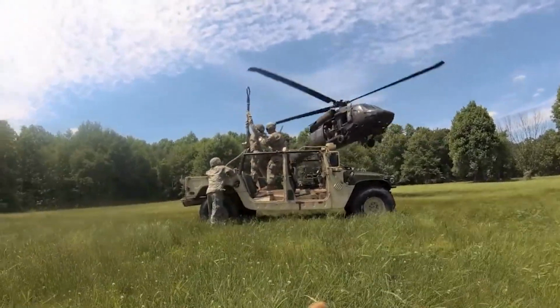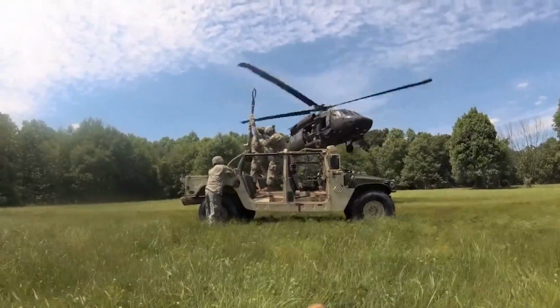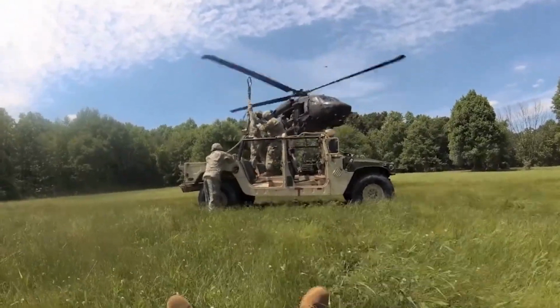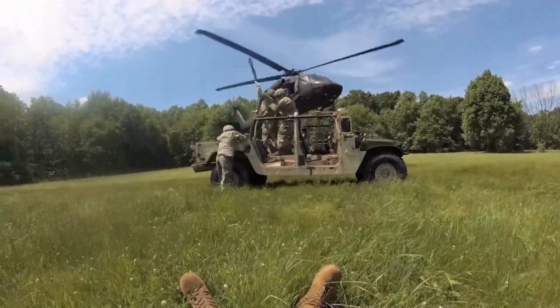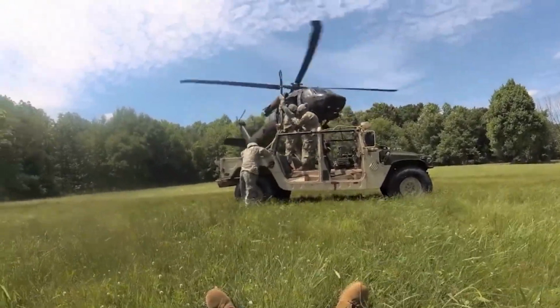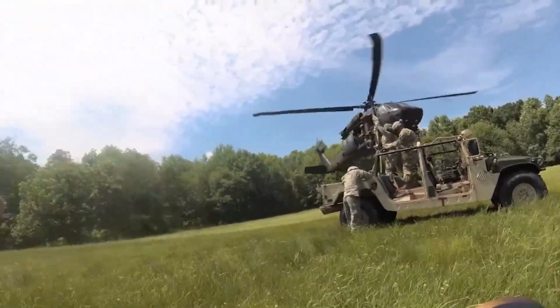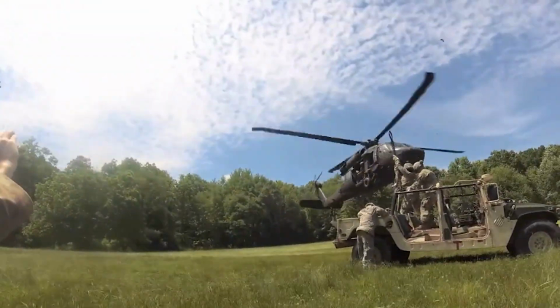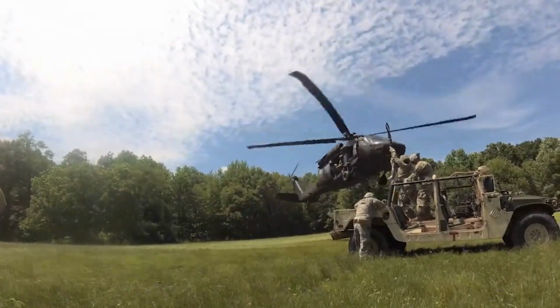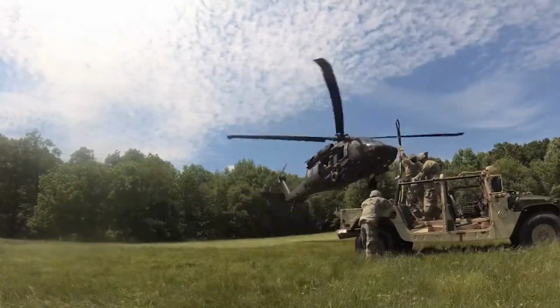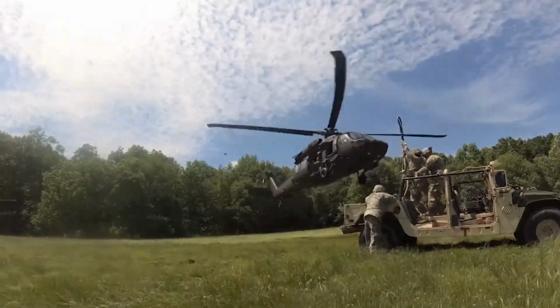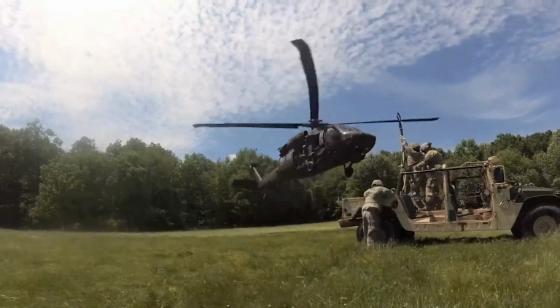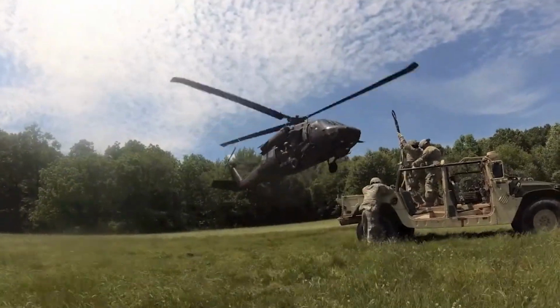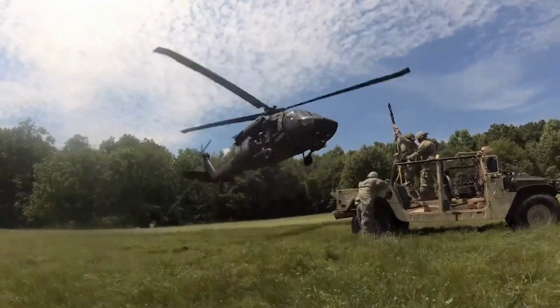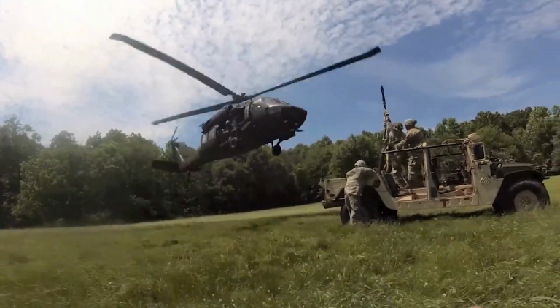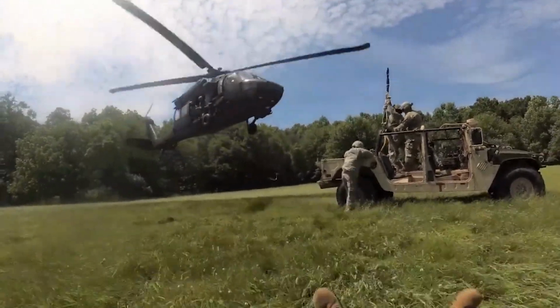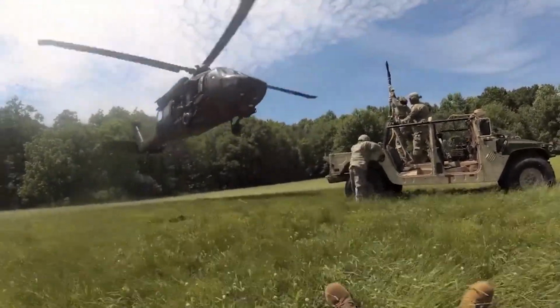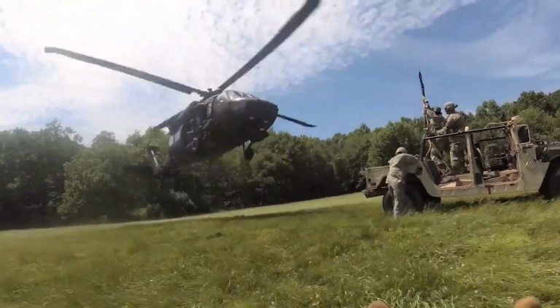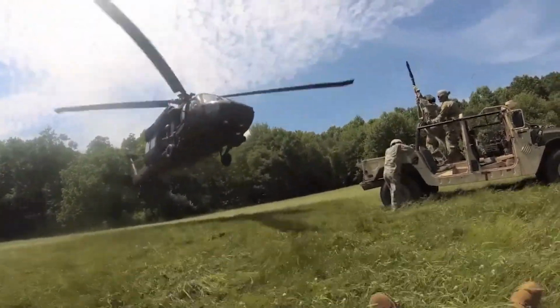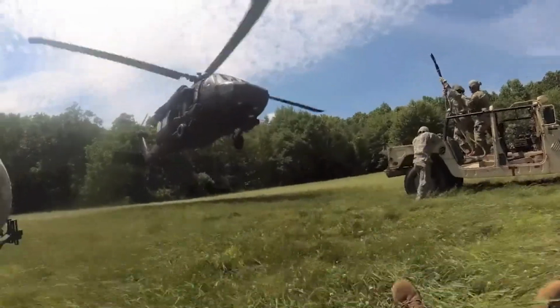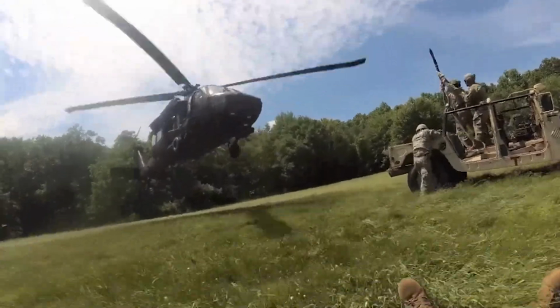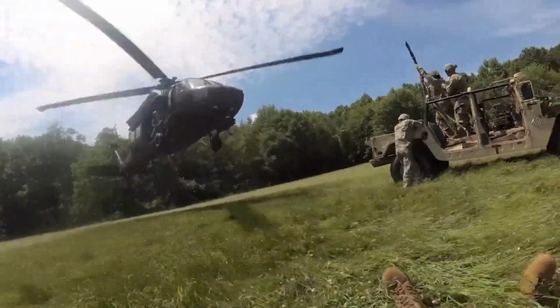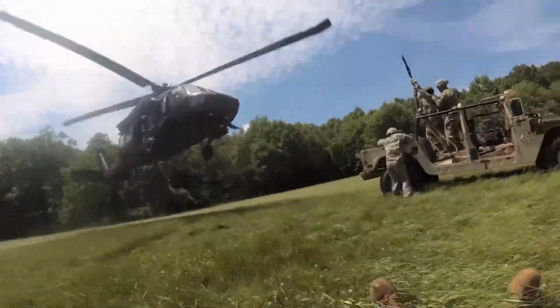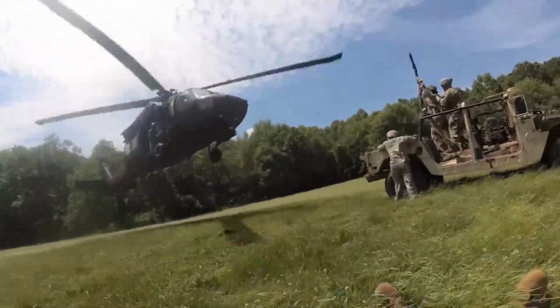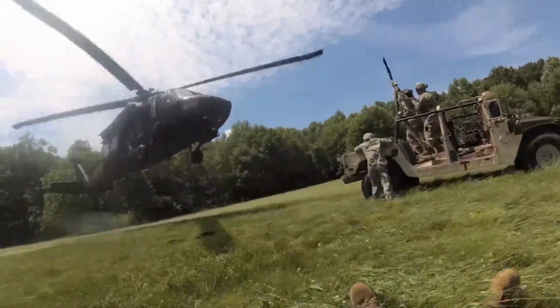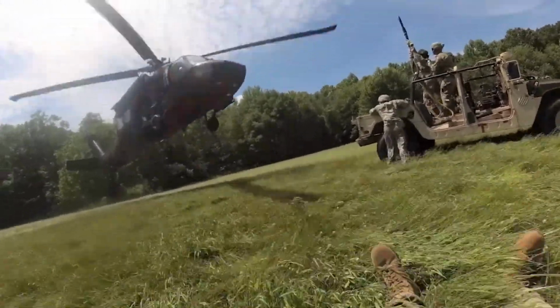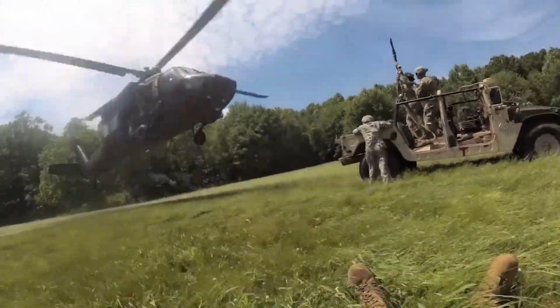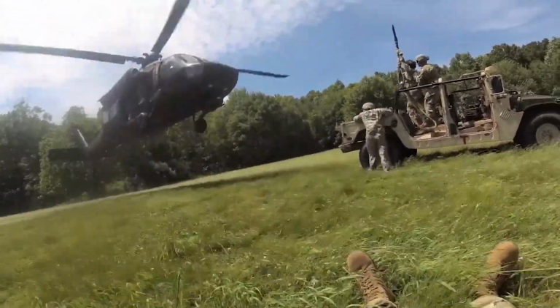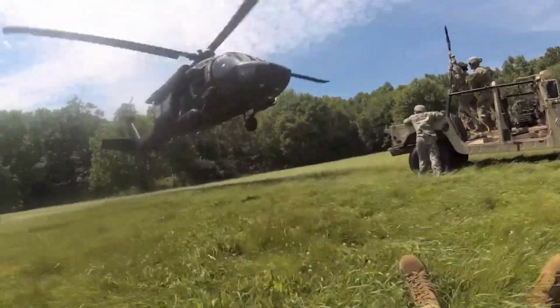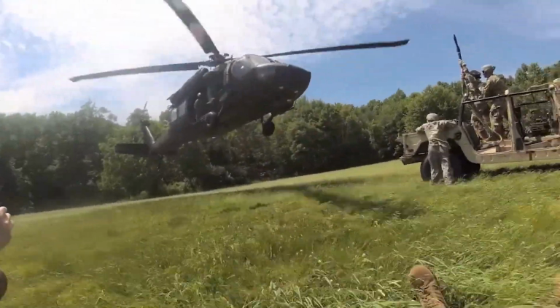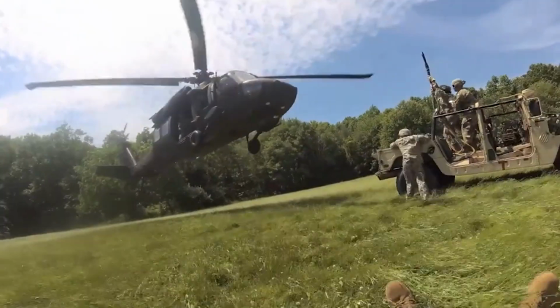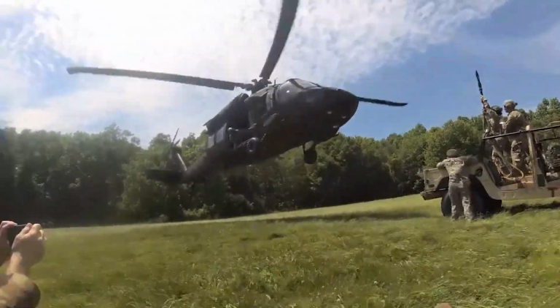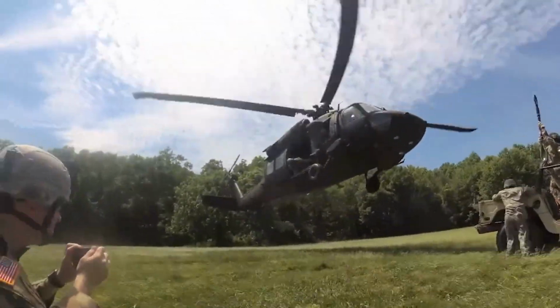The UH-60 comes in many variants and many different modifications. U.S. Army variants can be fitted with stub wings to carry additional fuel tanks or weapons. Variants may have different capabilities and equipment to fulfill different roles.